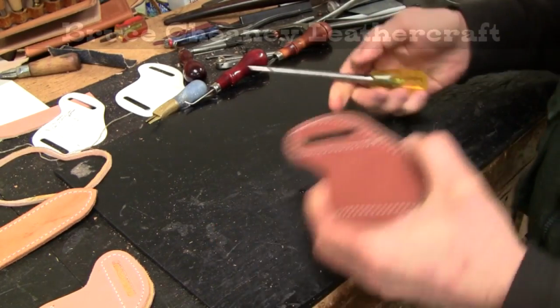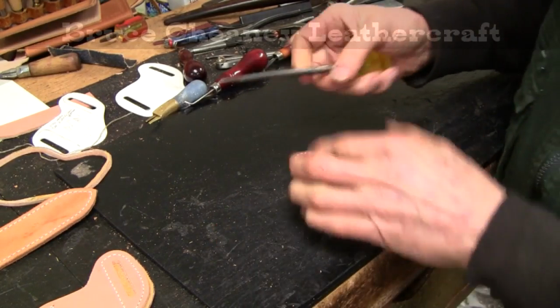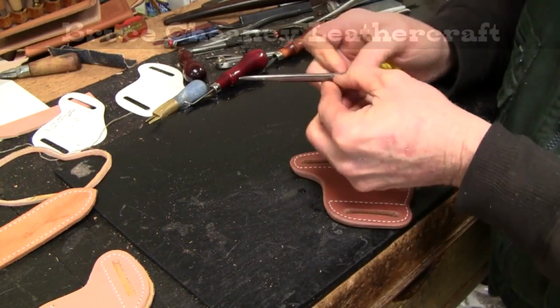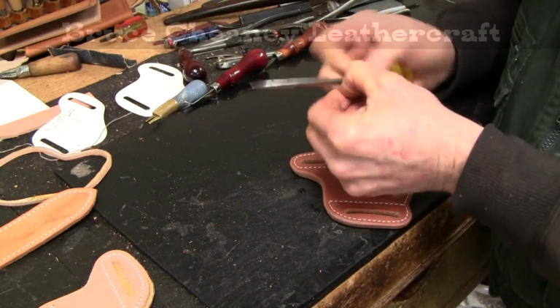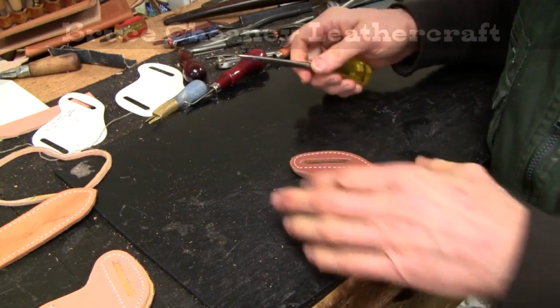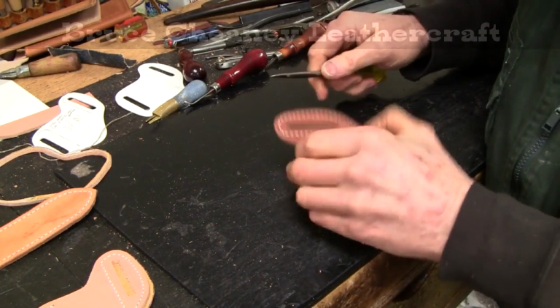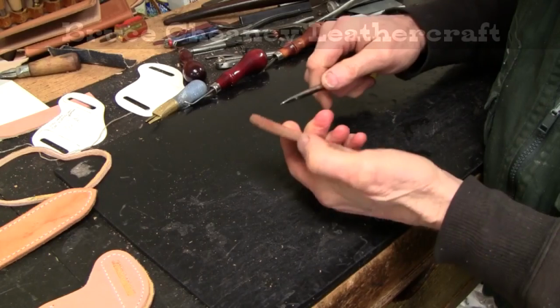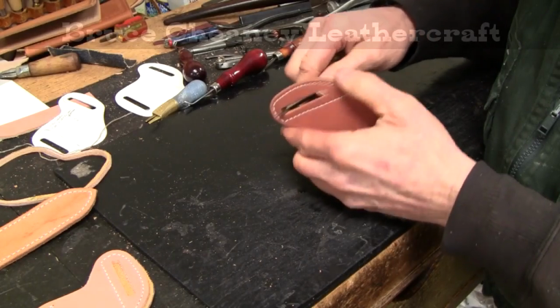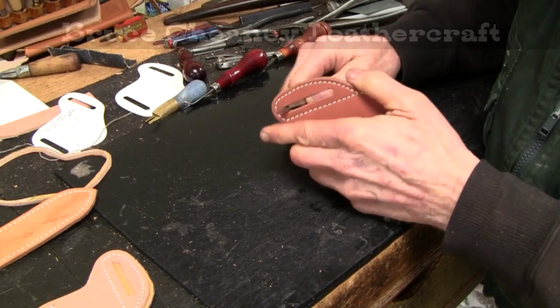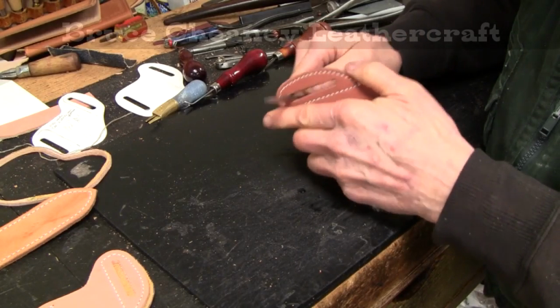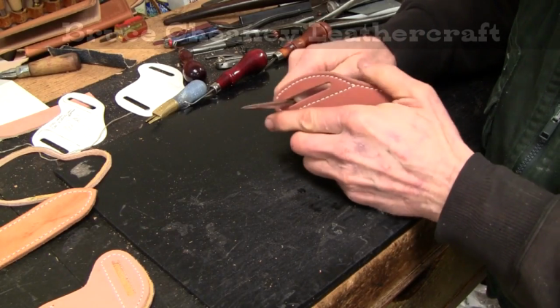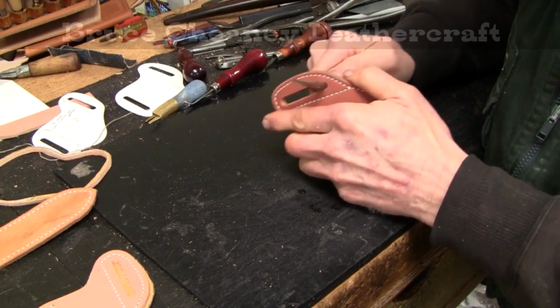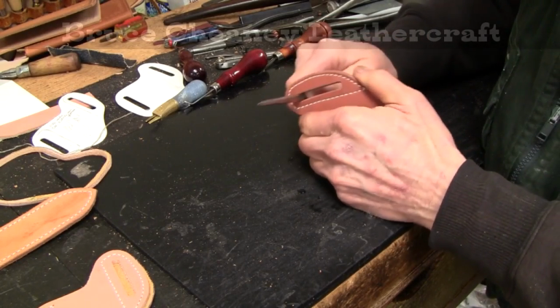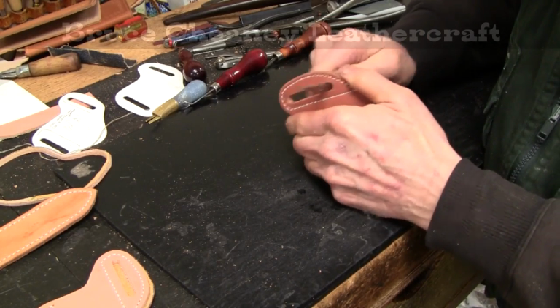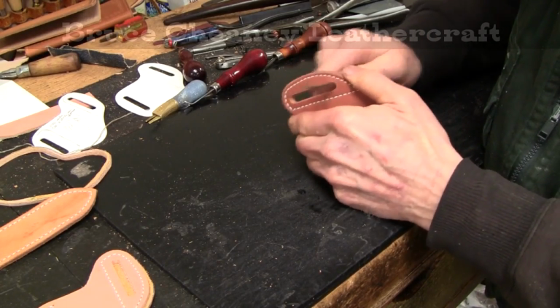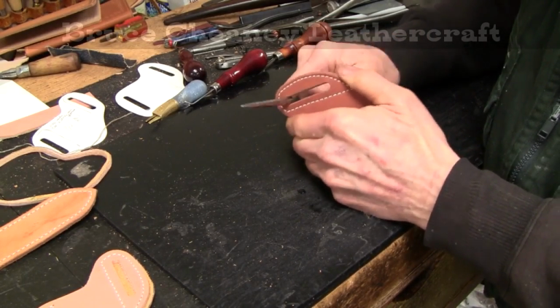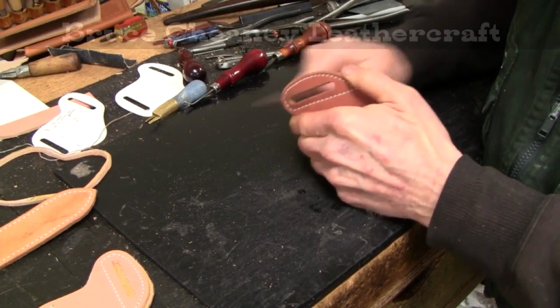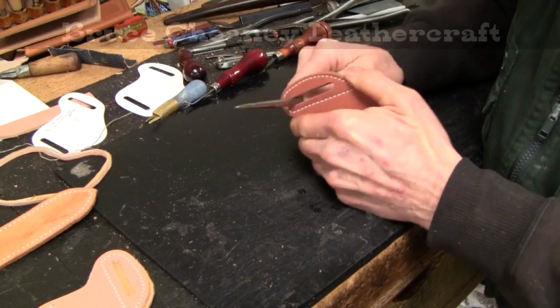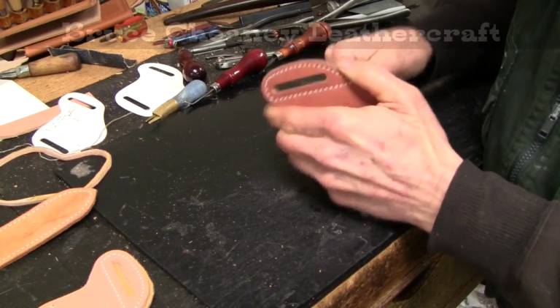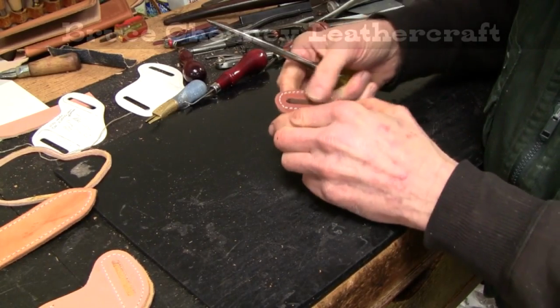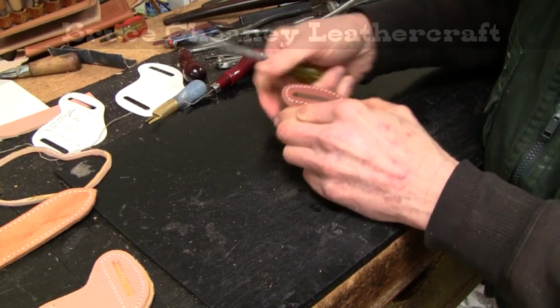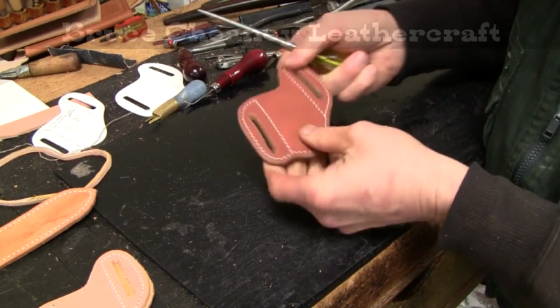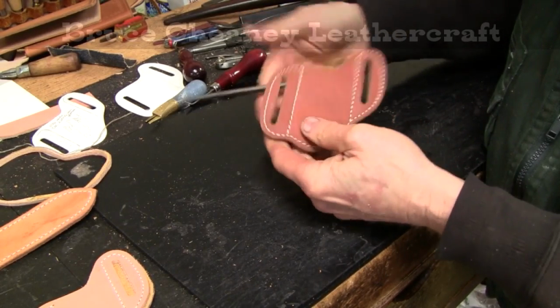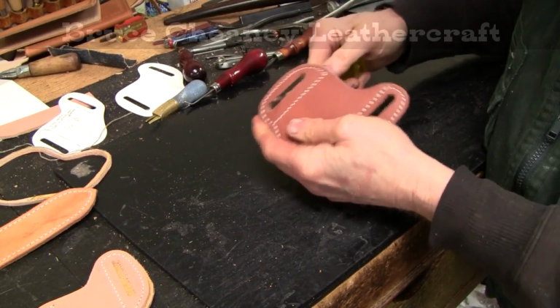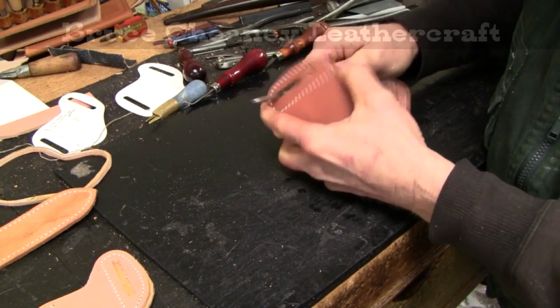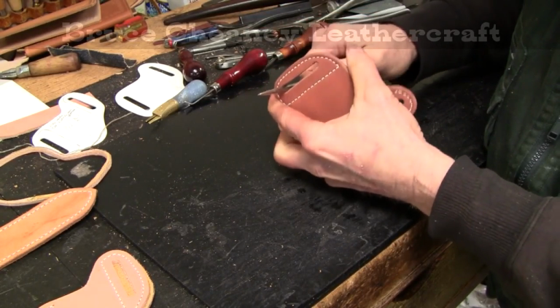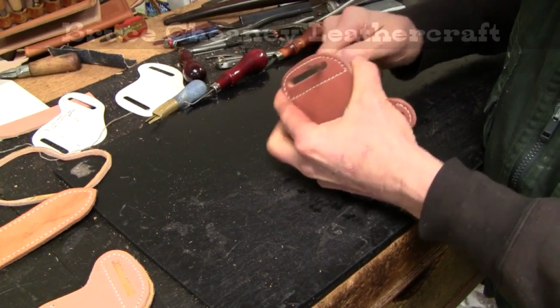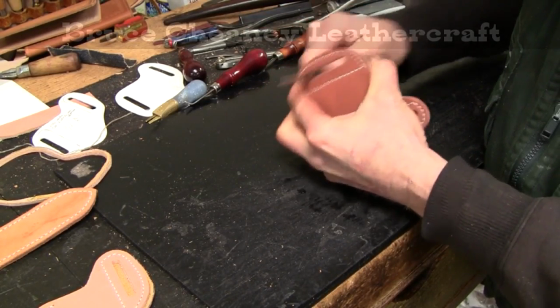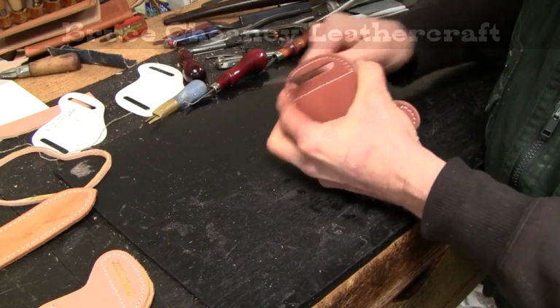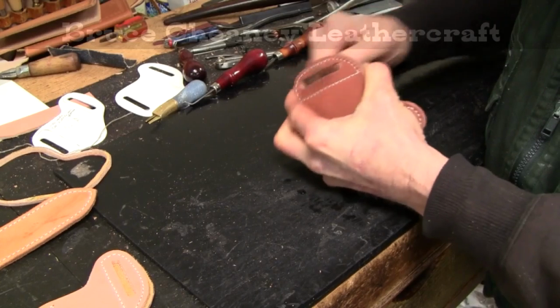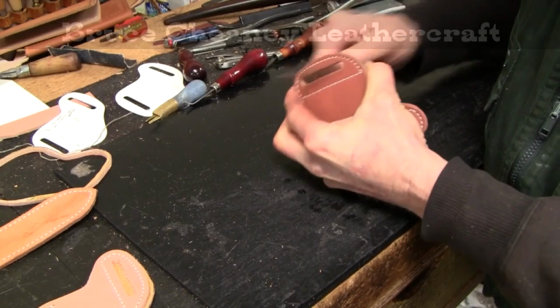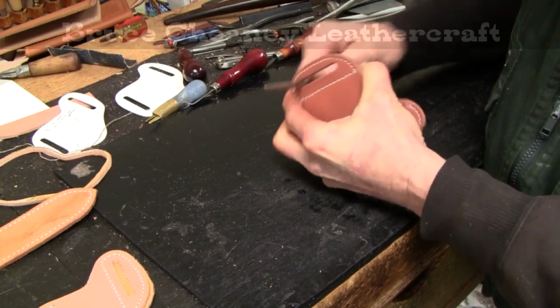With a large C.S. Osborne Saddler's Awl, I can work my slot, enlarge it, and smooth it up by sticking that in there and working it back and forth.